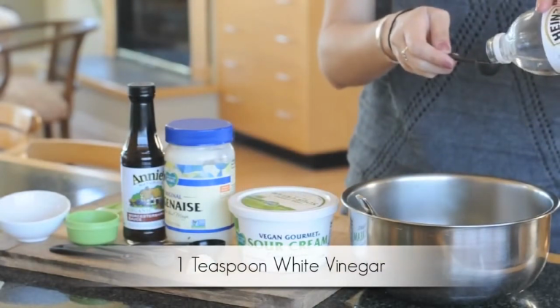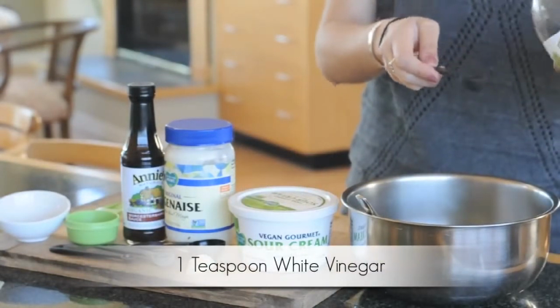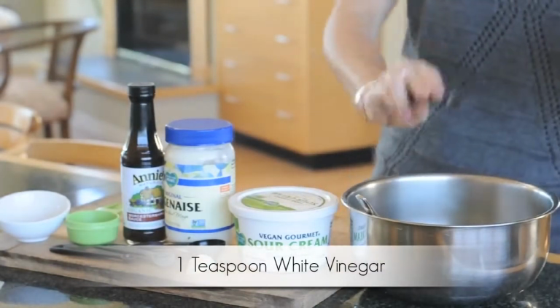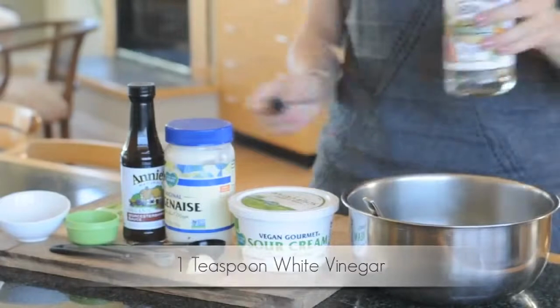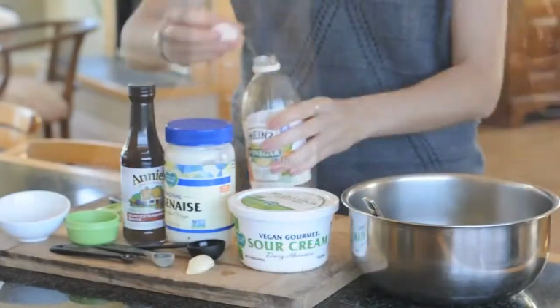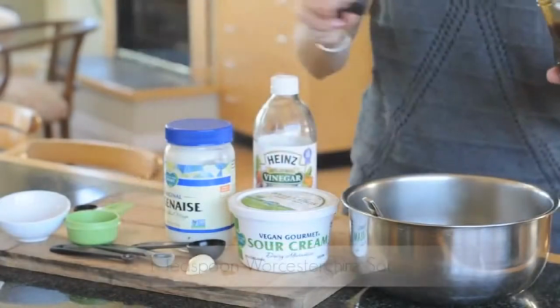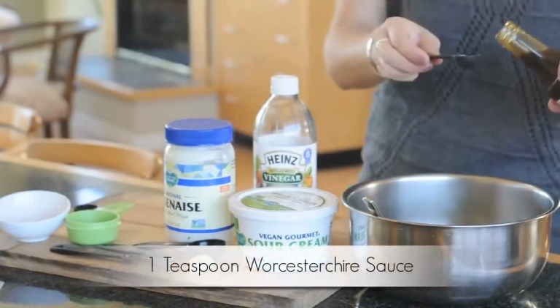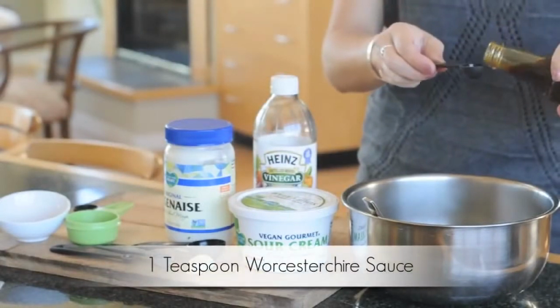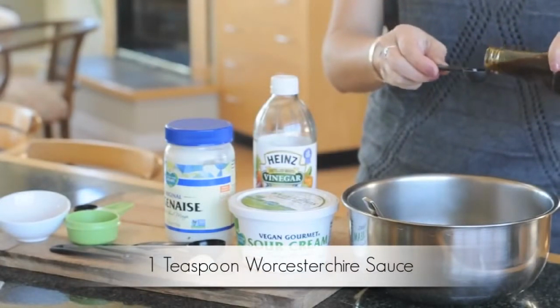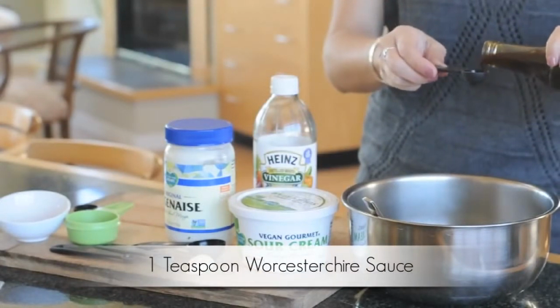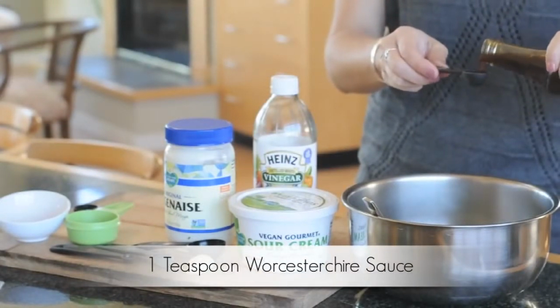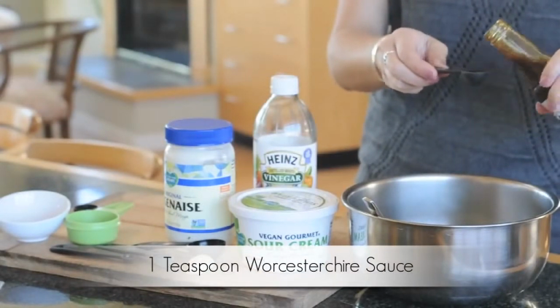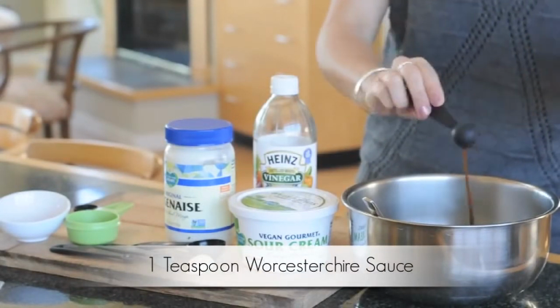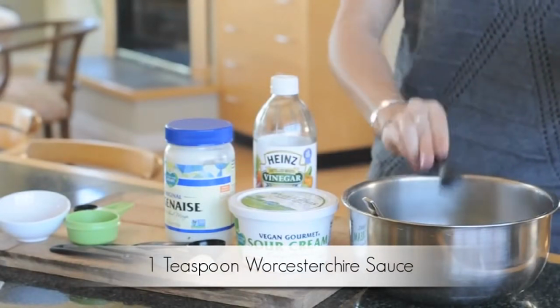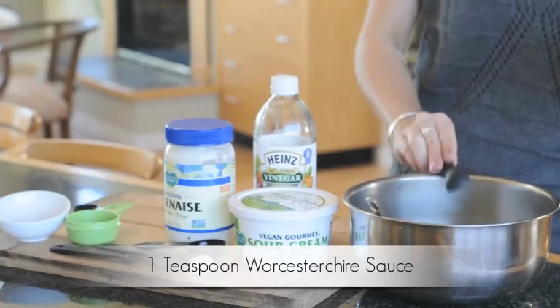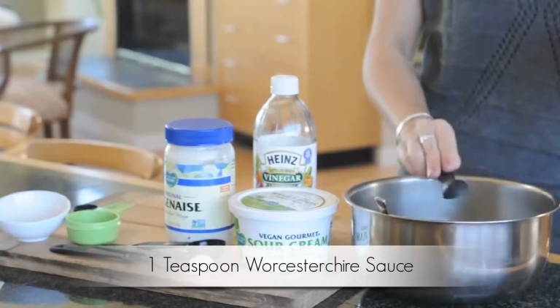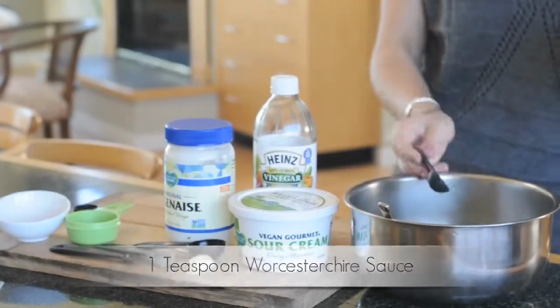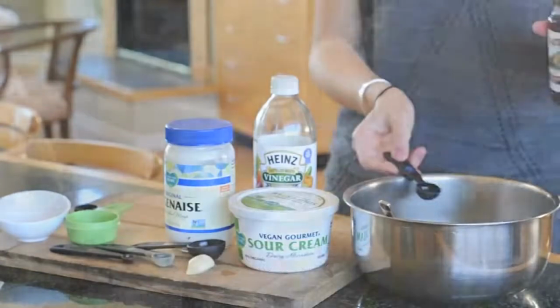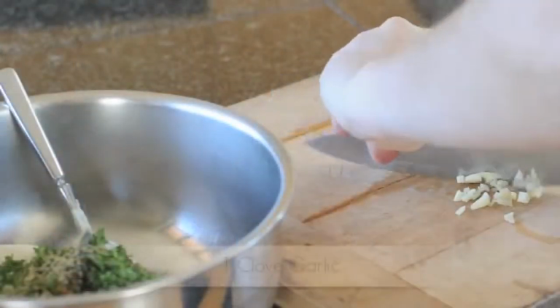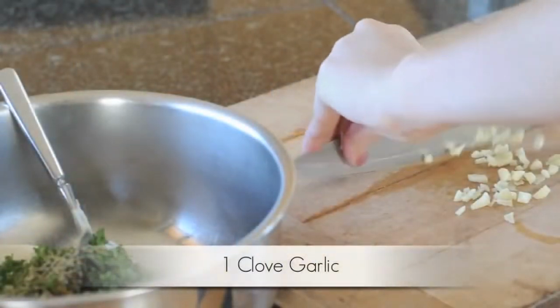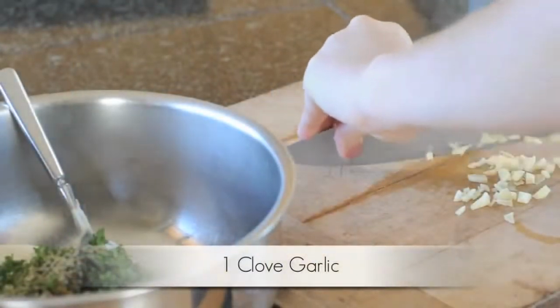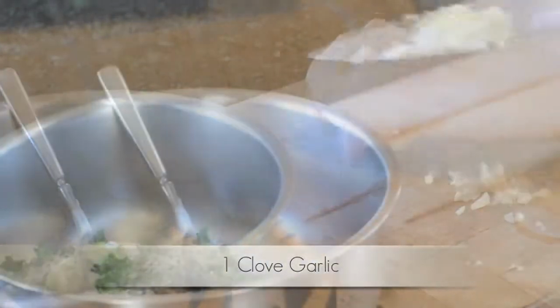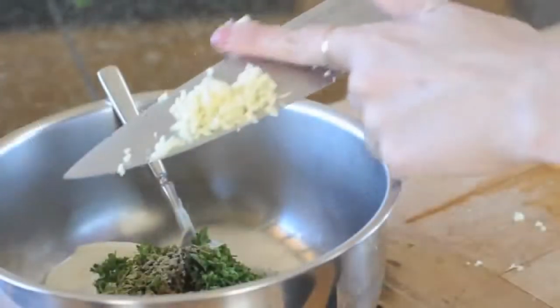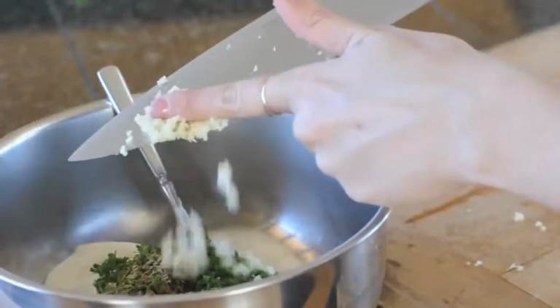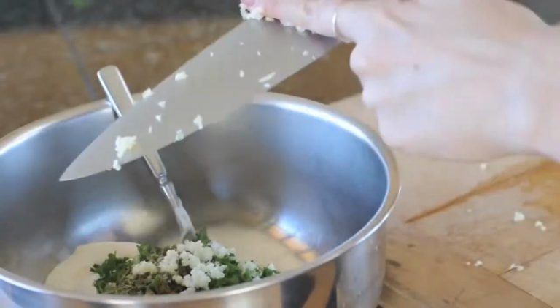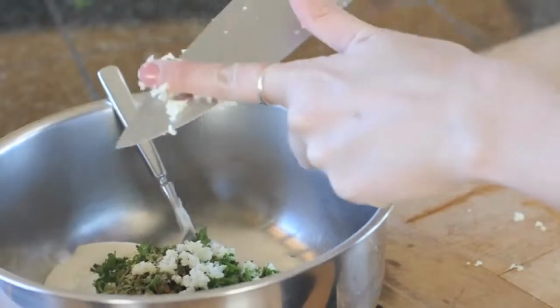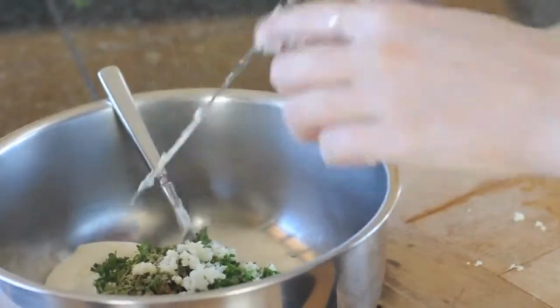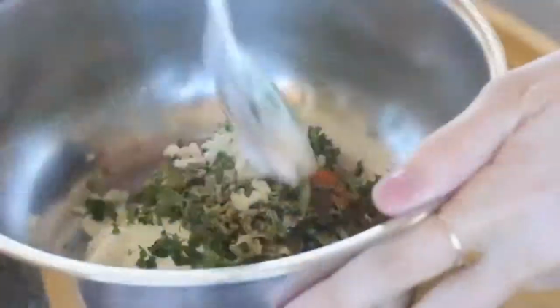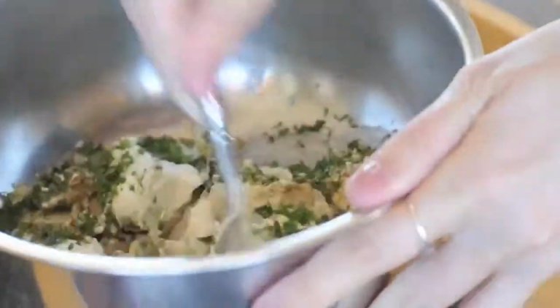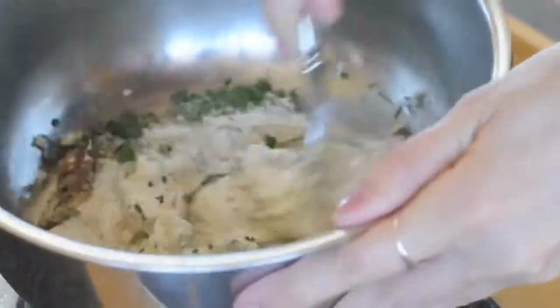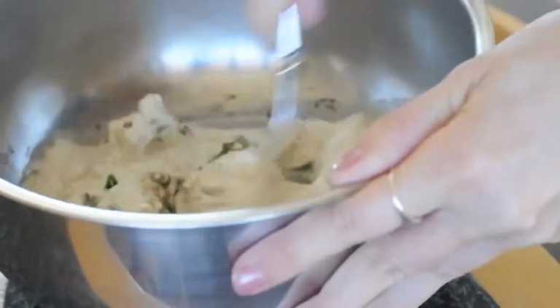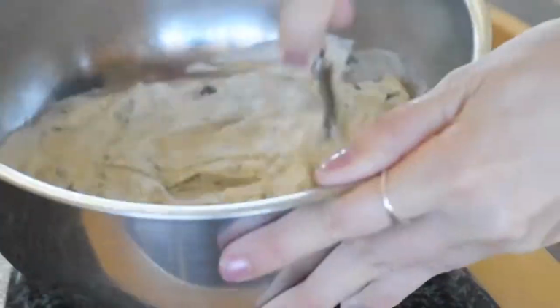Now add one teaspoon of distilled white vinegar and one teaspoon of vegan Worcestershire sauce — I used the brand Annie's. Last but not least, chop up your garlic and add it to your bowl.